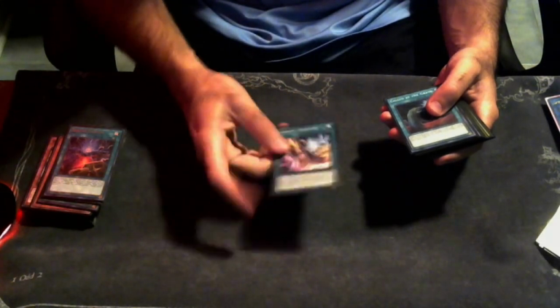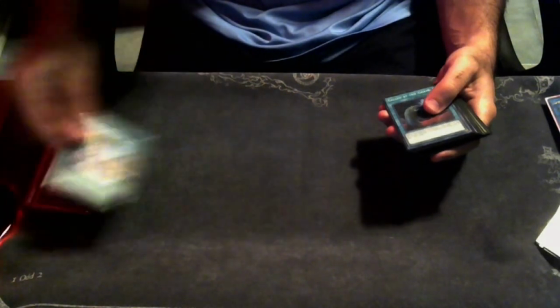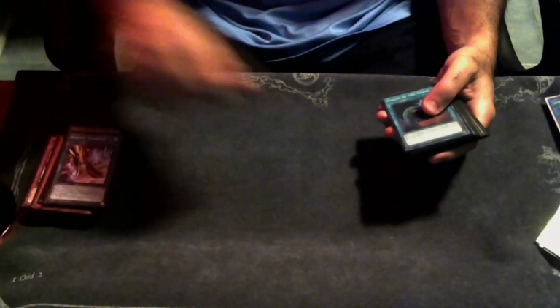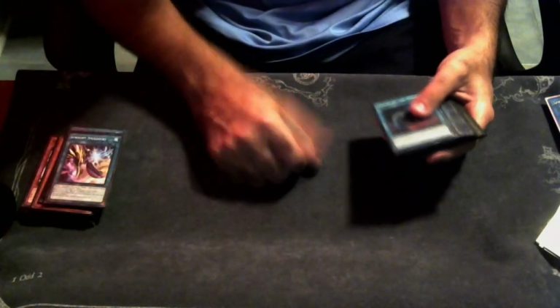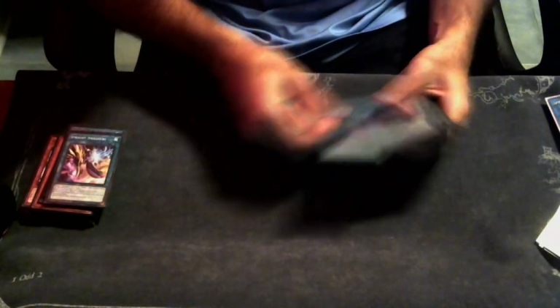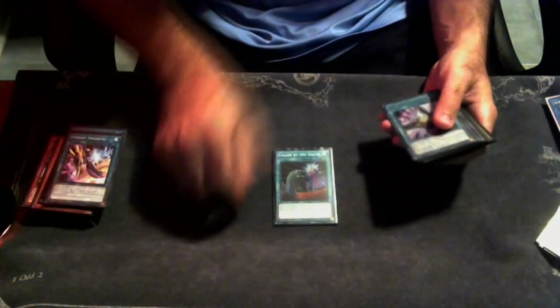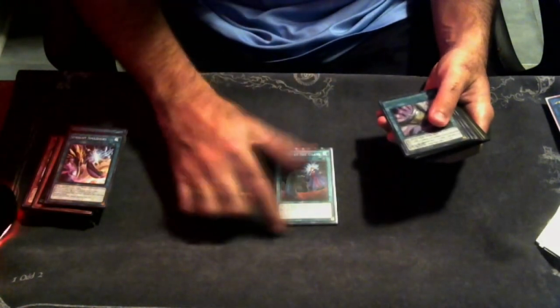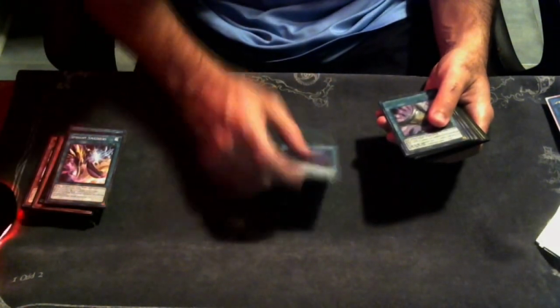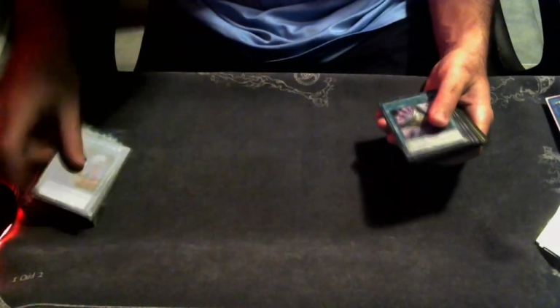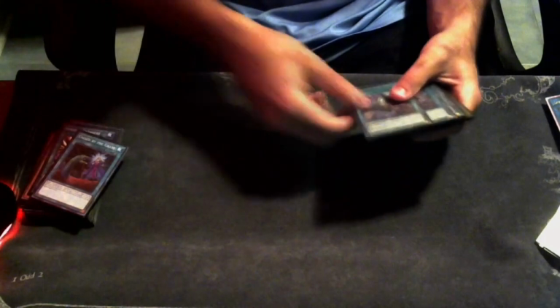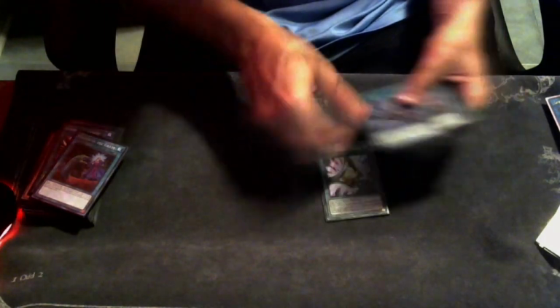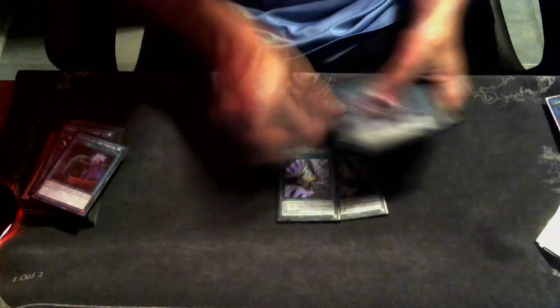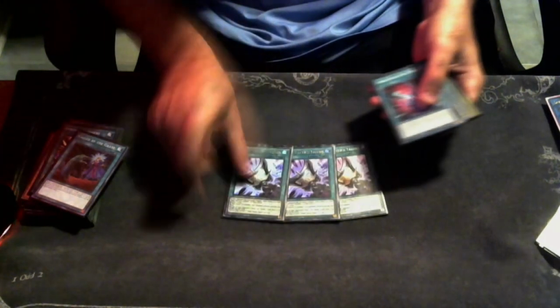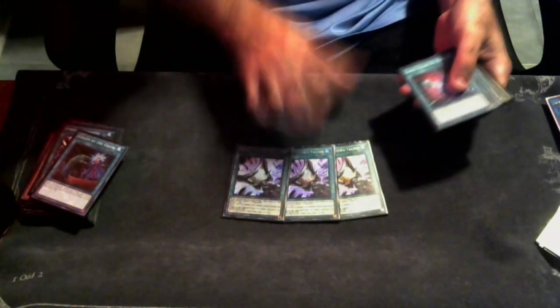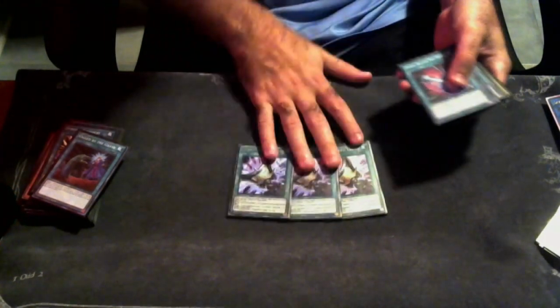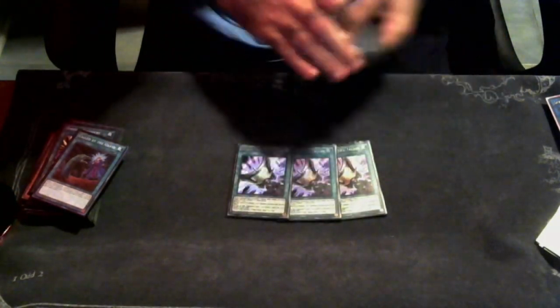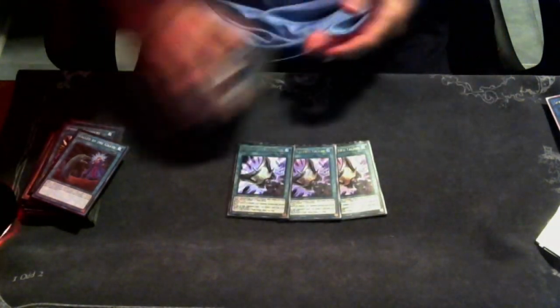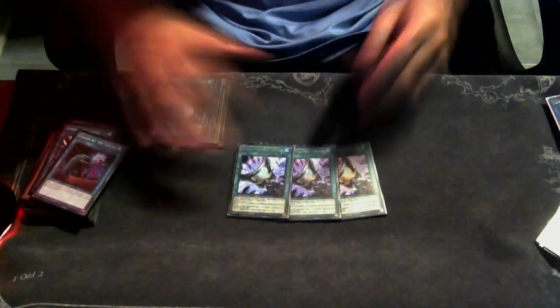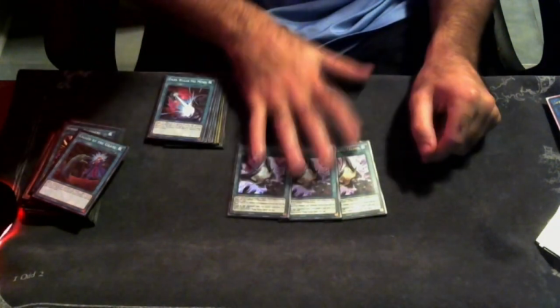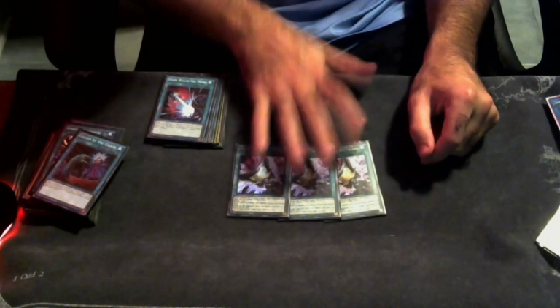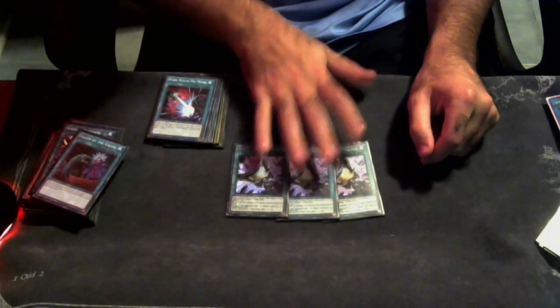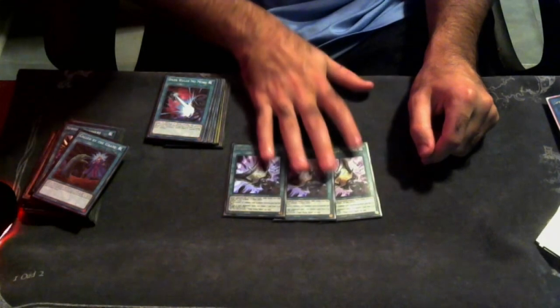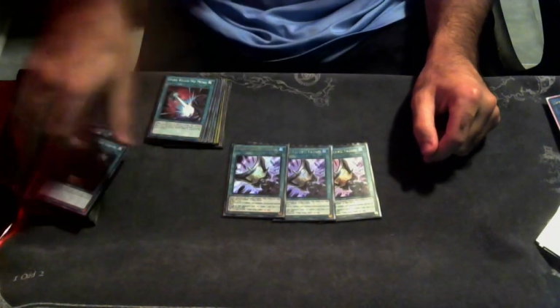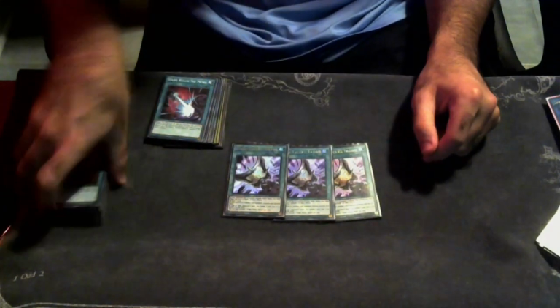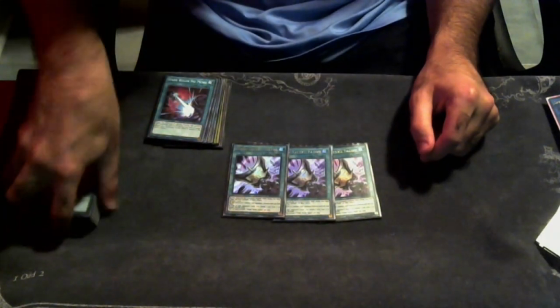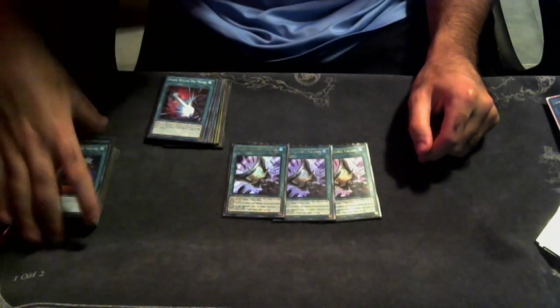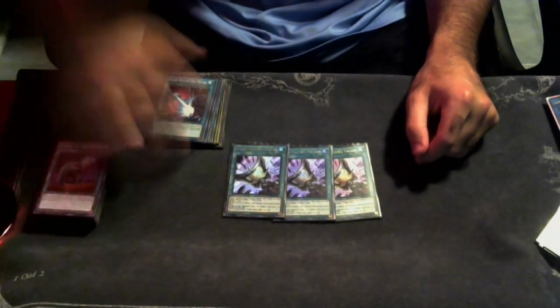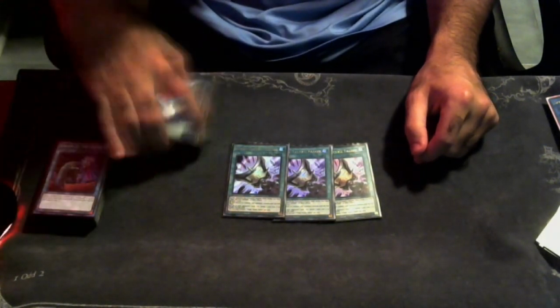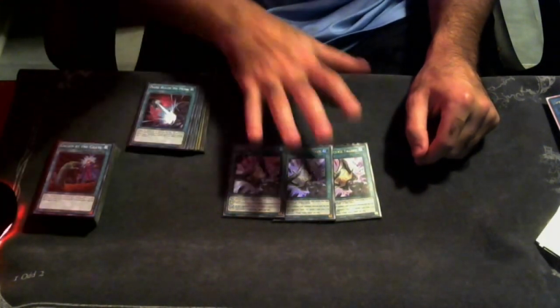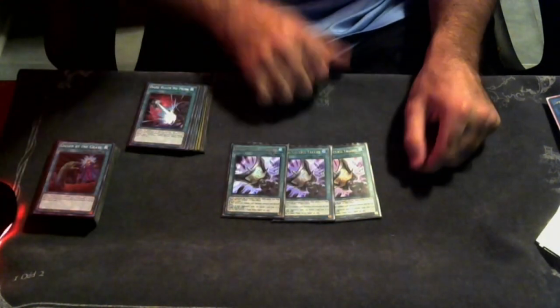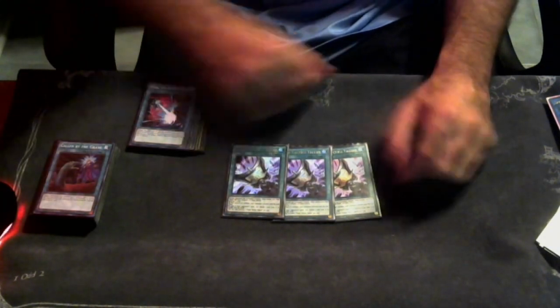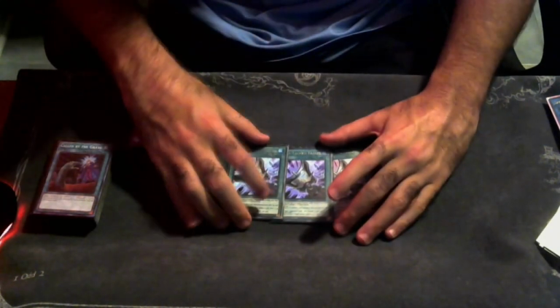For spells, we're playing three copies of Starter — broken. One copy of Smasher because it's good; people think it targets when it banishes, and it doesn't. One copy of Called by the Grave because it's good. Three copies of Triple Tactics Talent — you need to play this card in your main deck, I don't care what you do. You need to play three copies of Talents; it is absolutely busted.